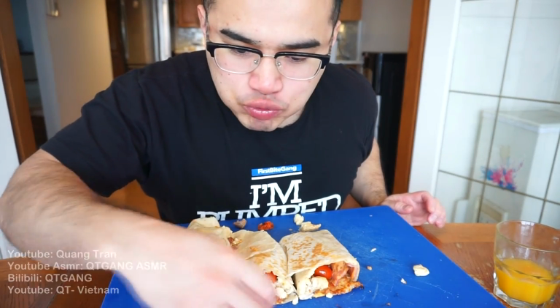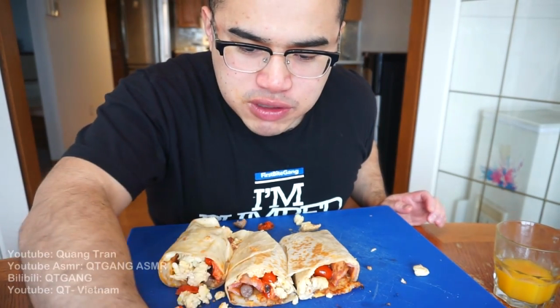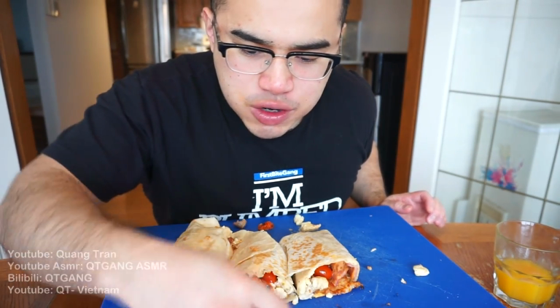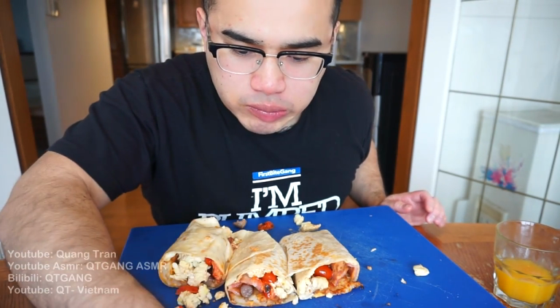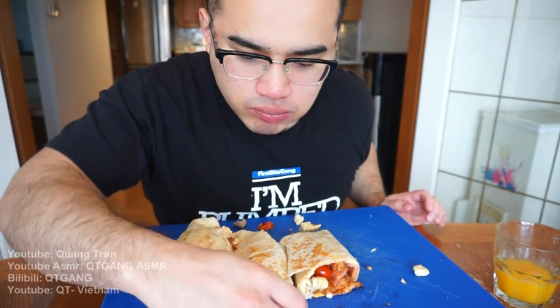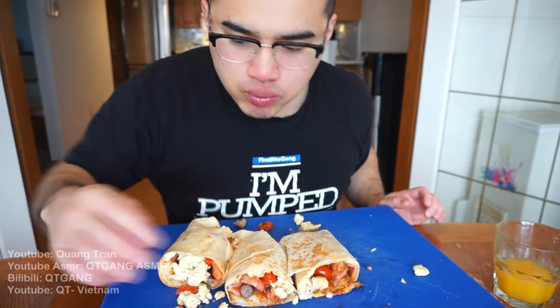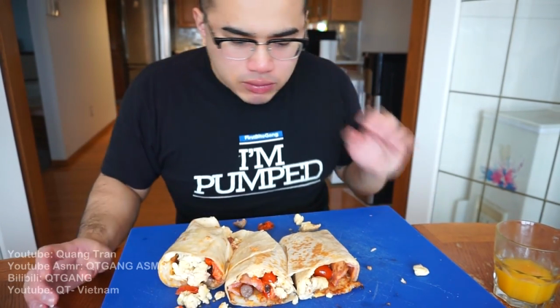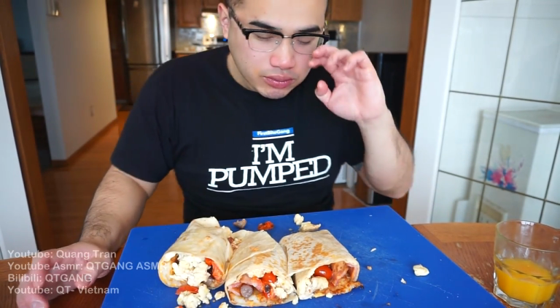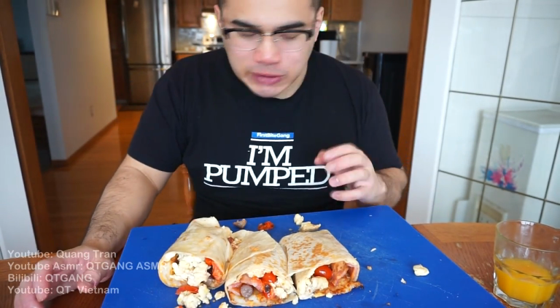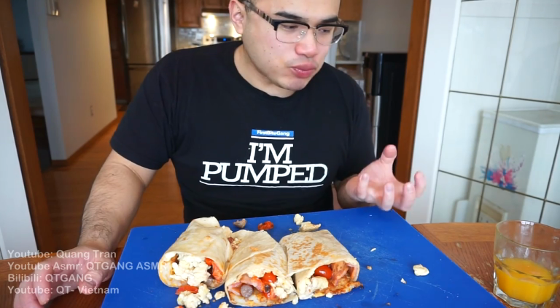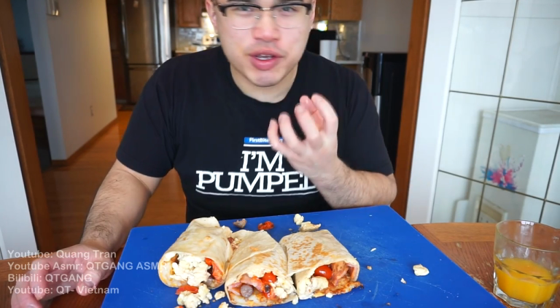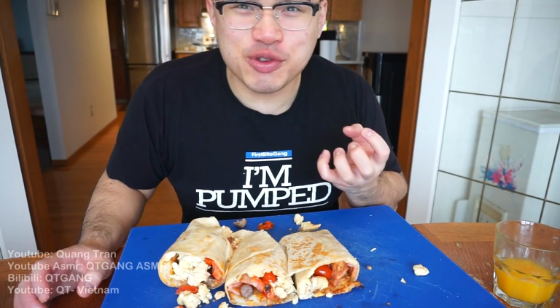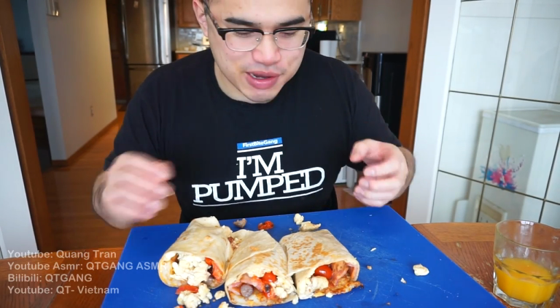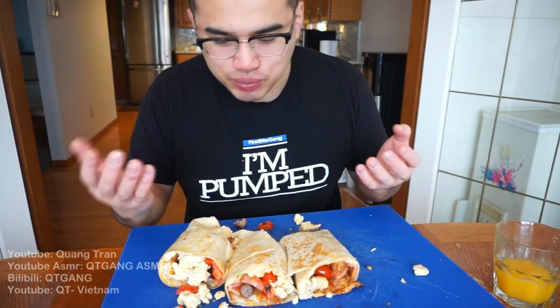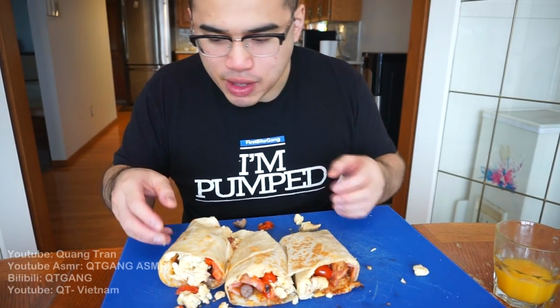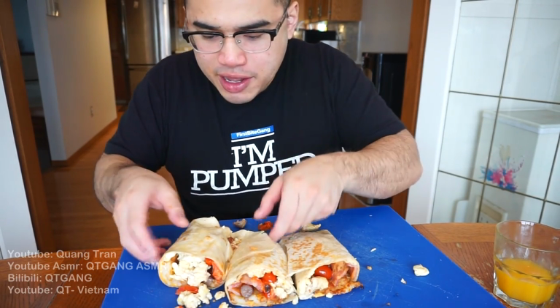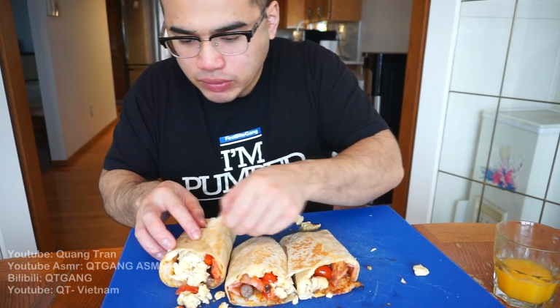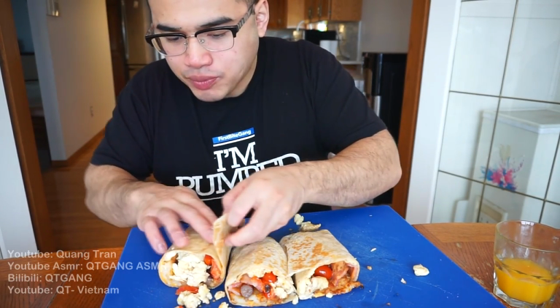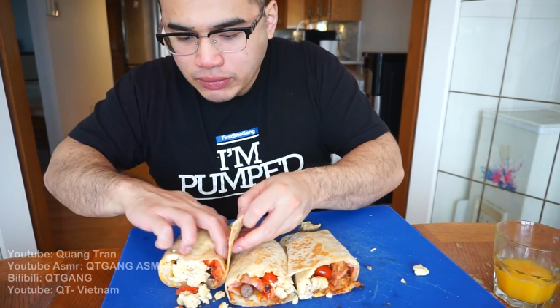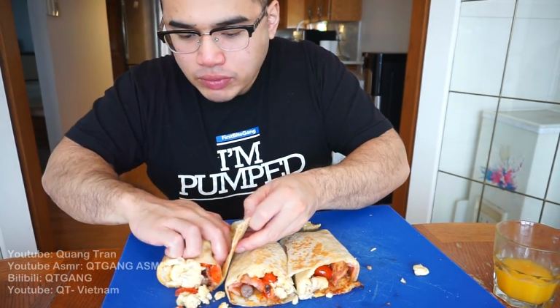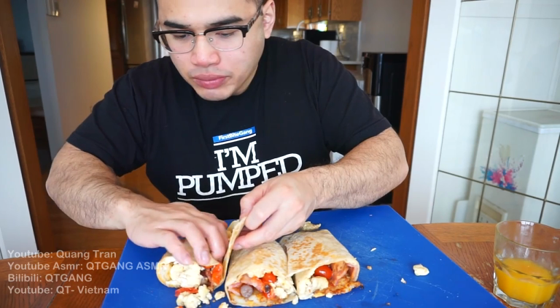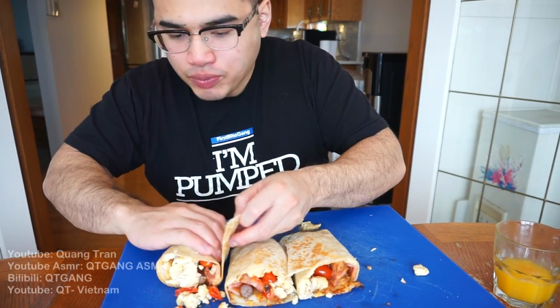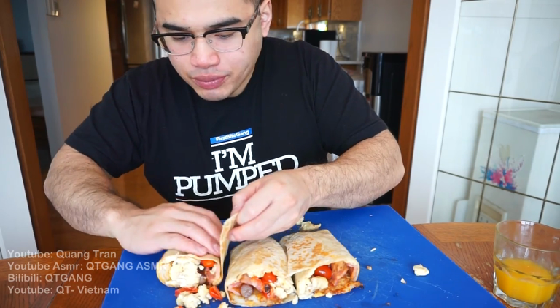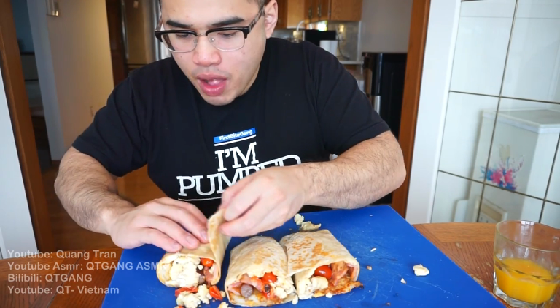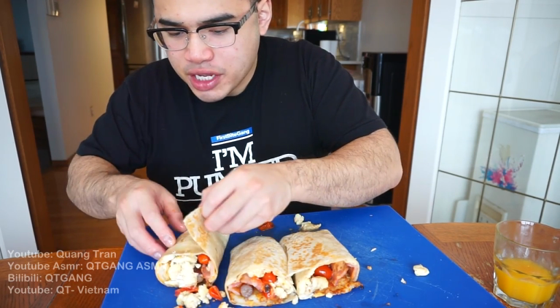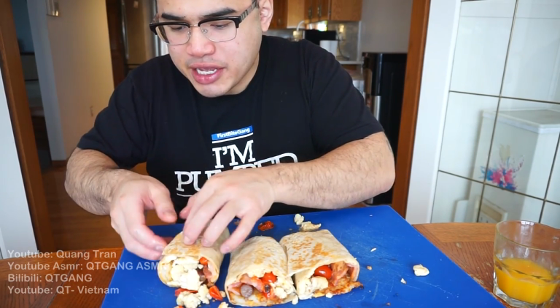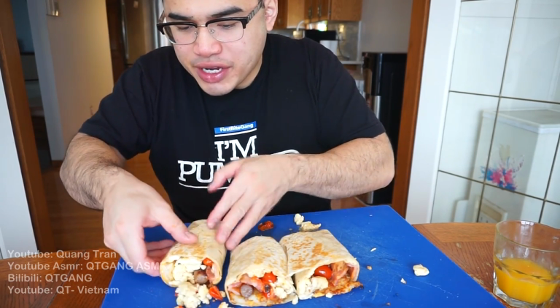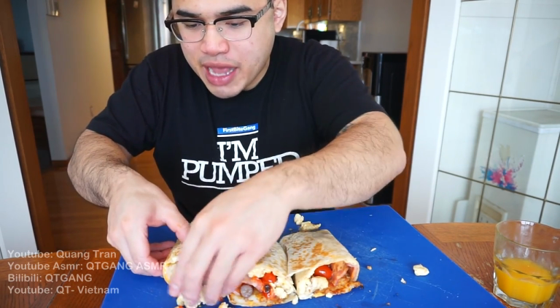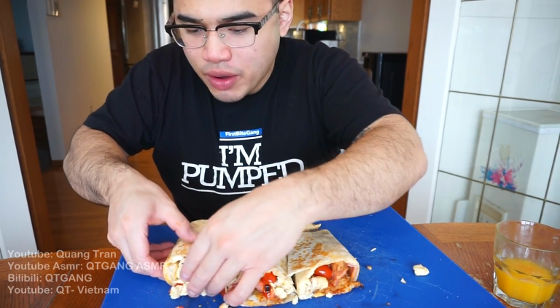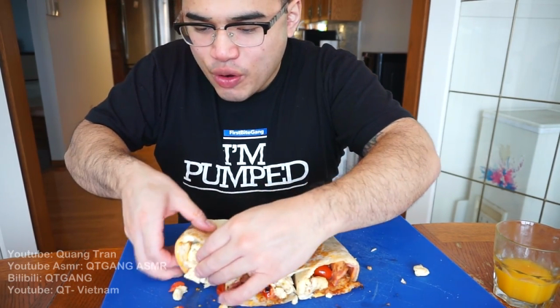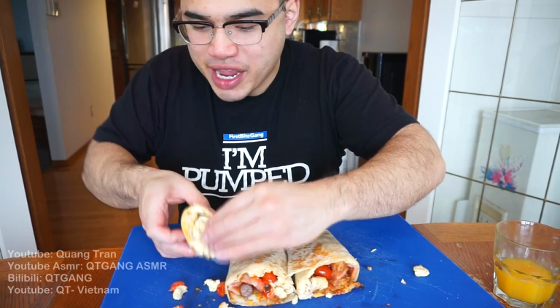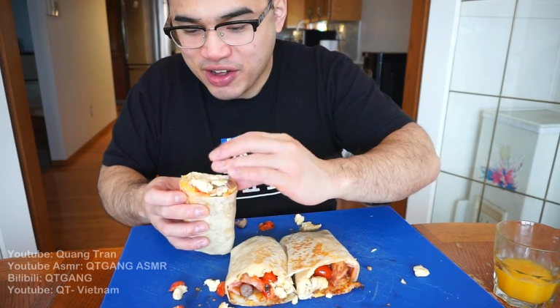Some people think it's weird eating and drinking at the same time. I kind of like it — either I eat and drink at the same time or I don't drink anything at all.